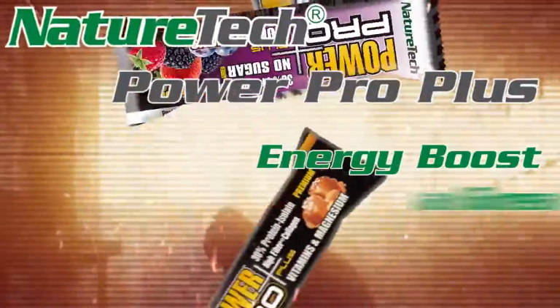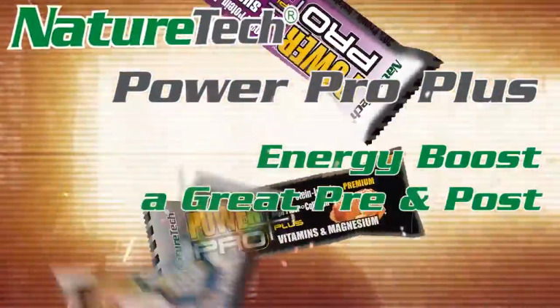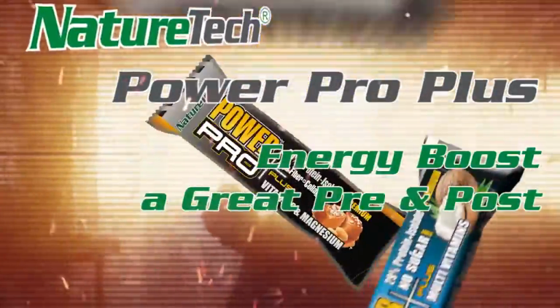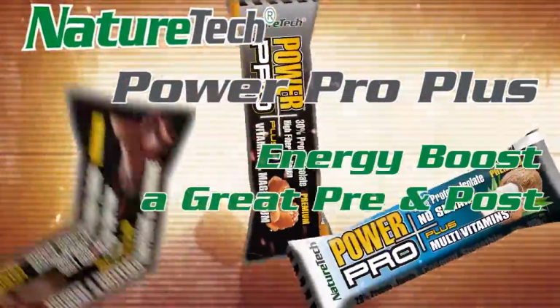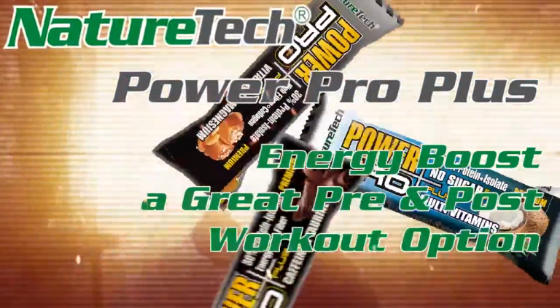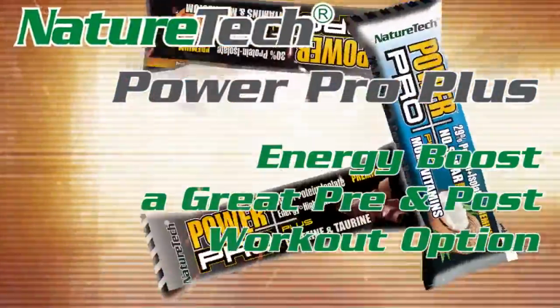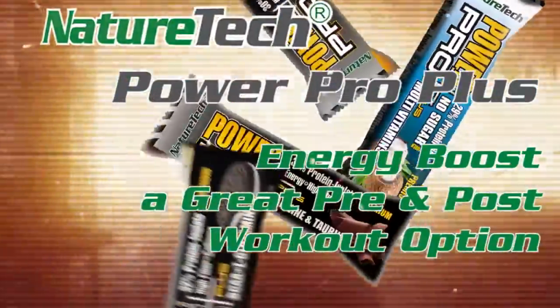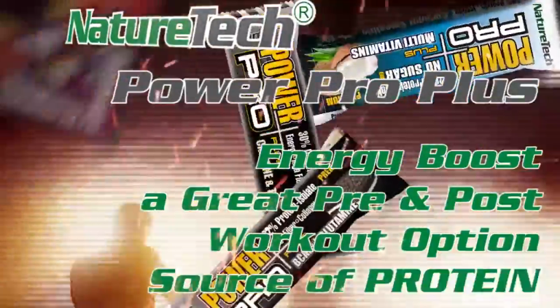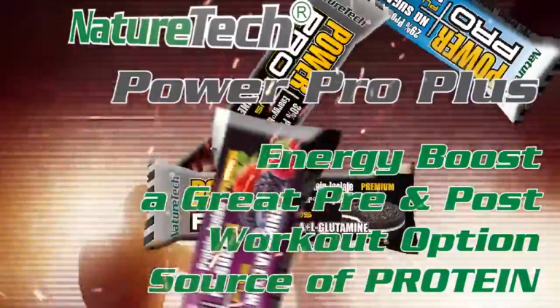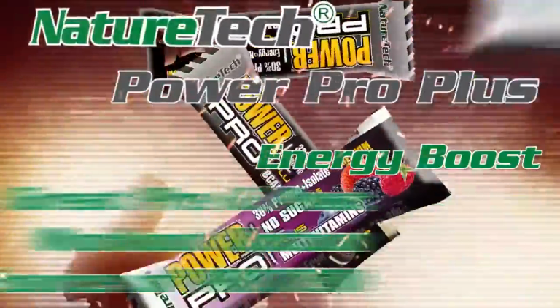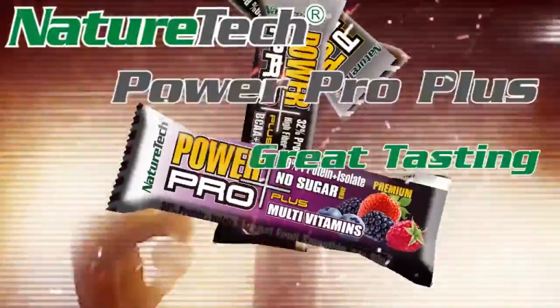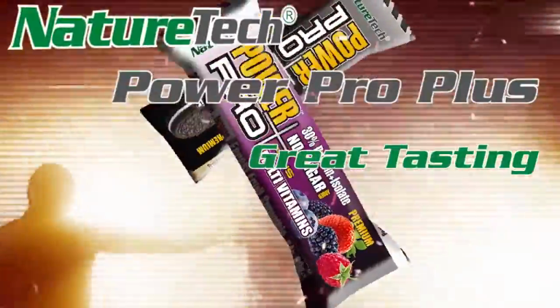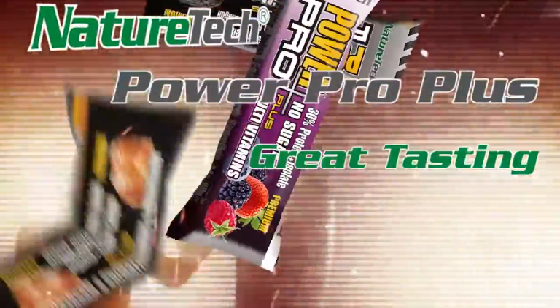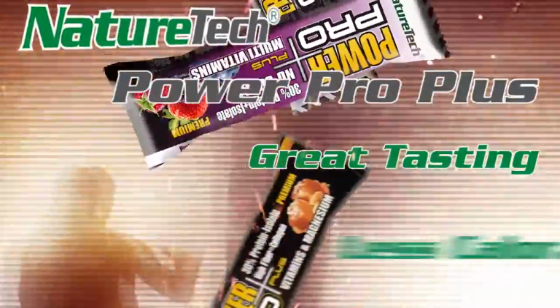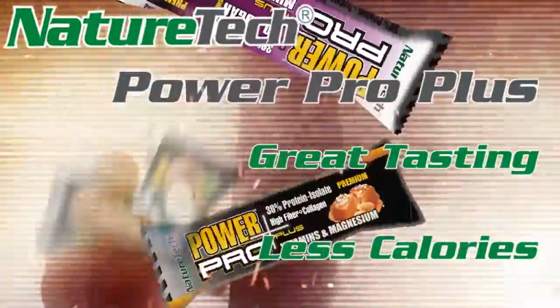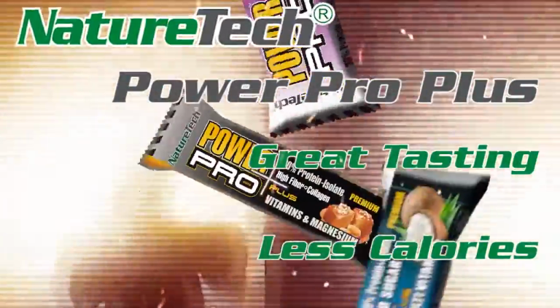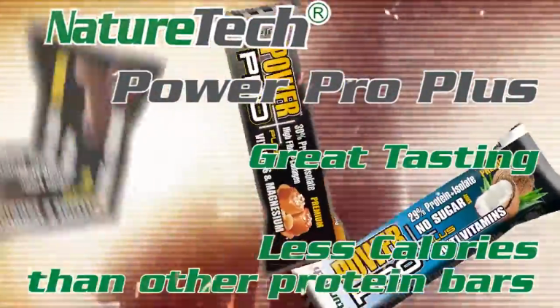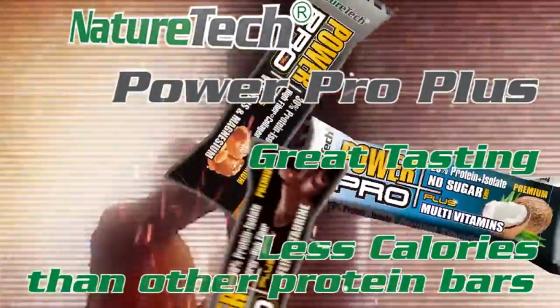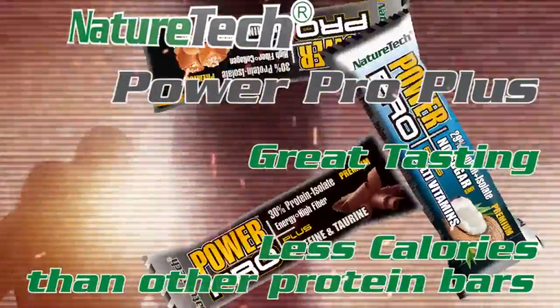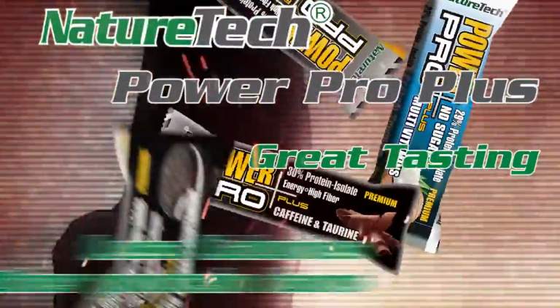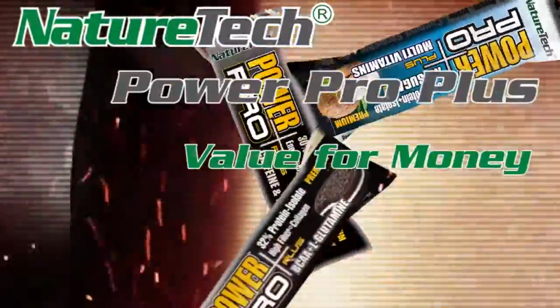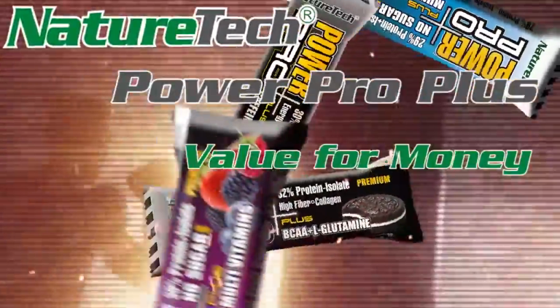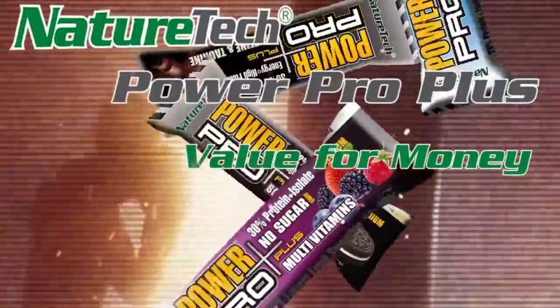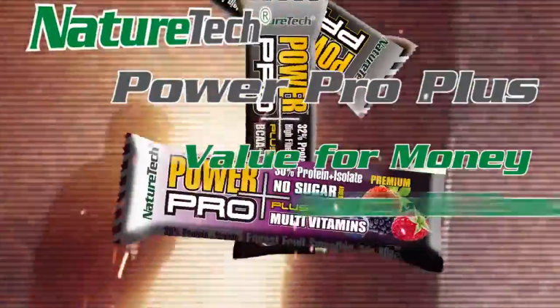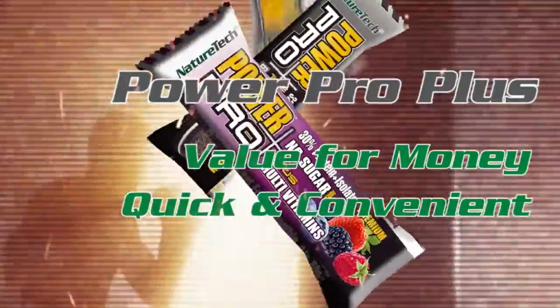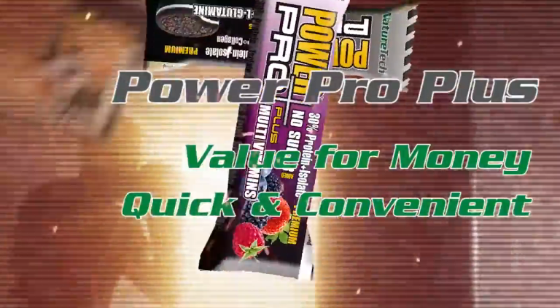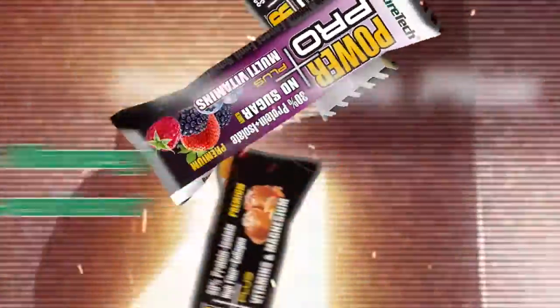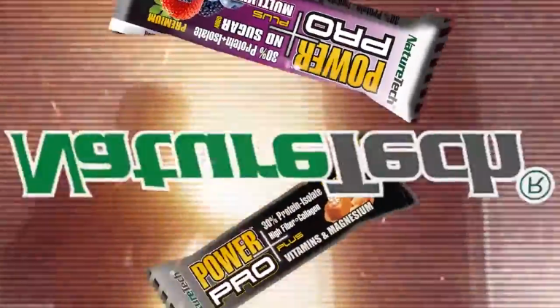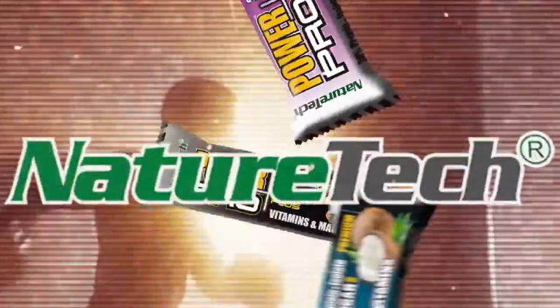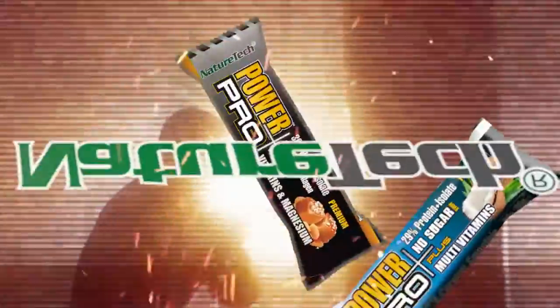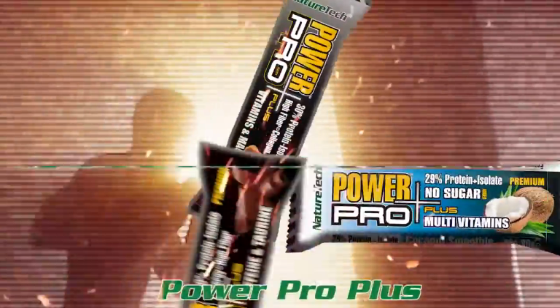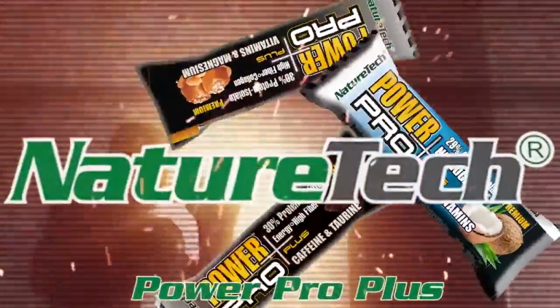A great pre and post workout option. Source of protein. Great tasting. Less calories than other protein bars. Value for money. Quick and convenient. Nature Tech Power Pro Plus.